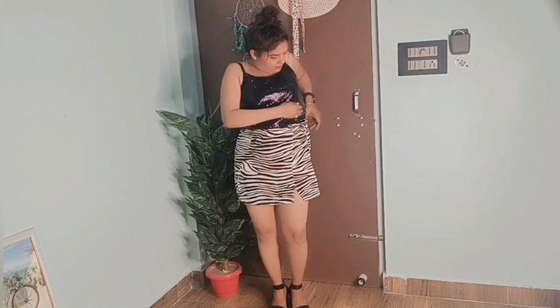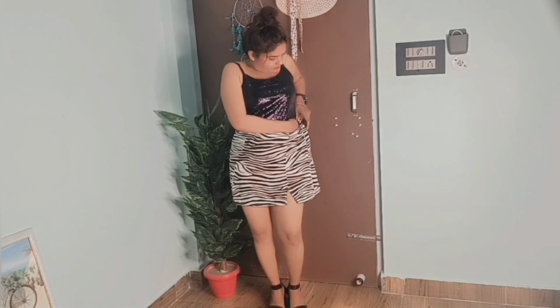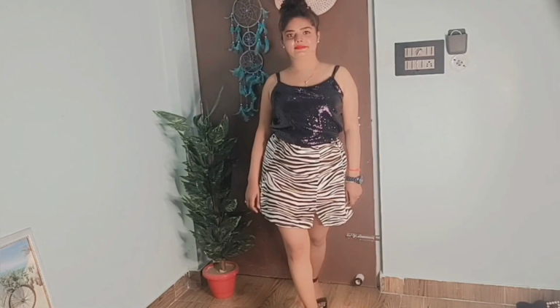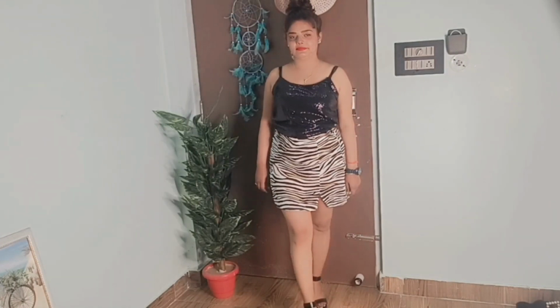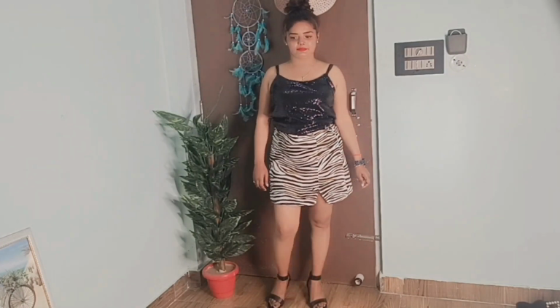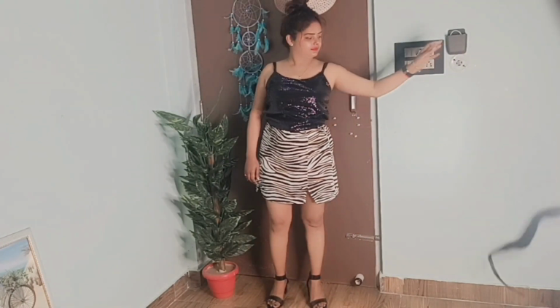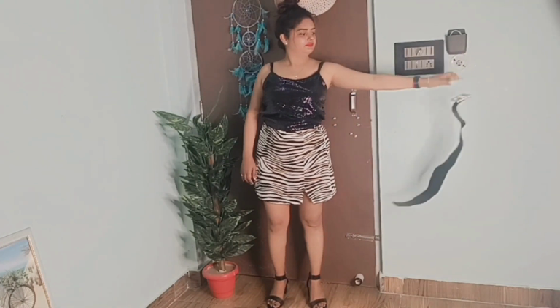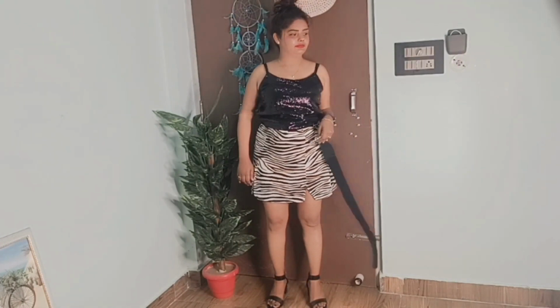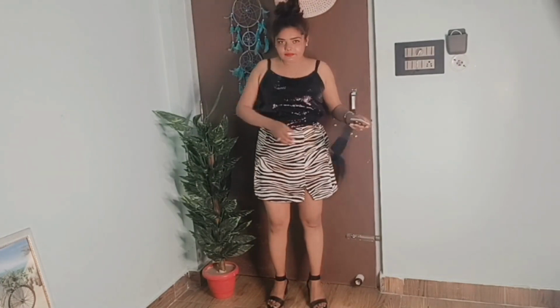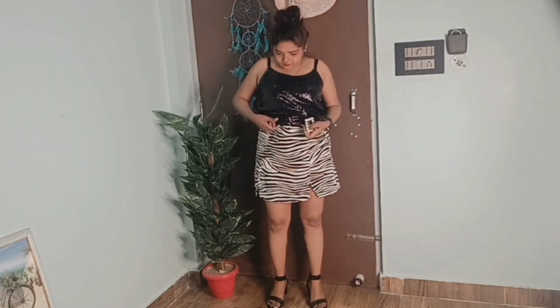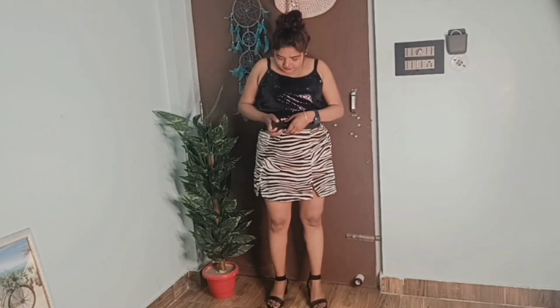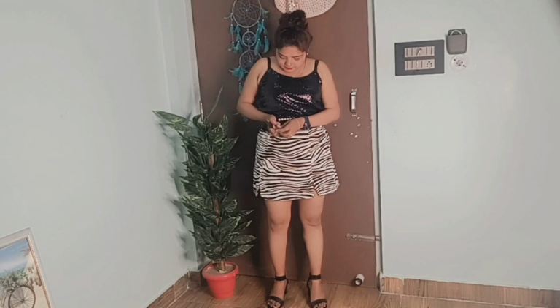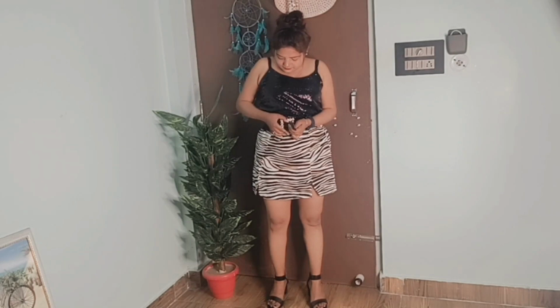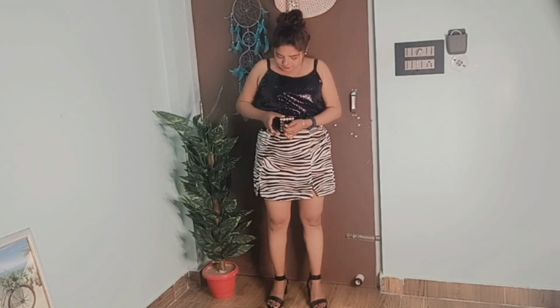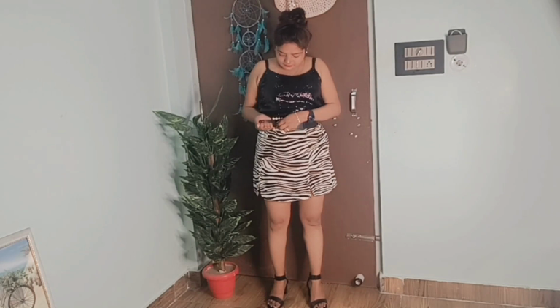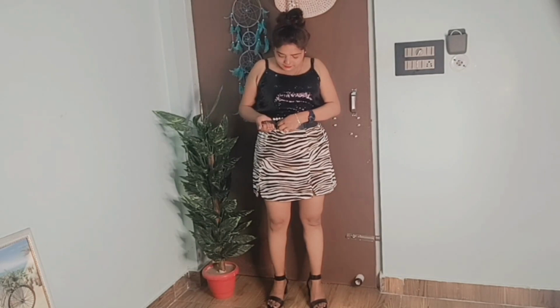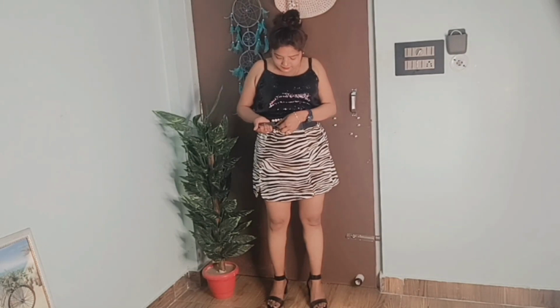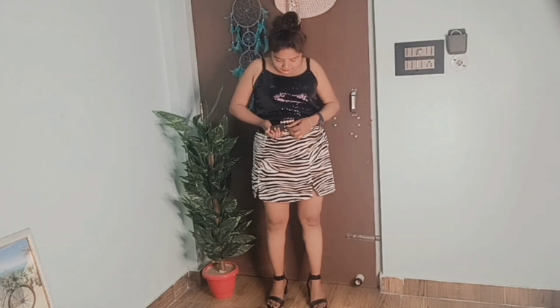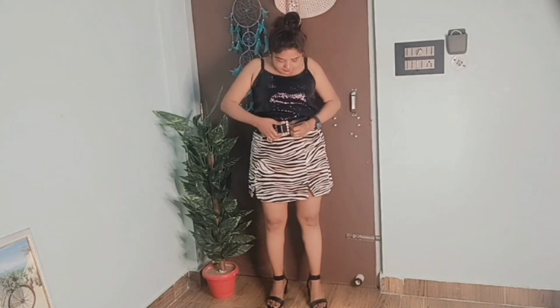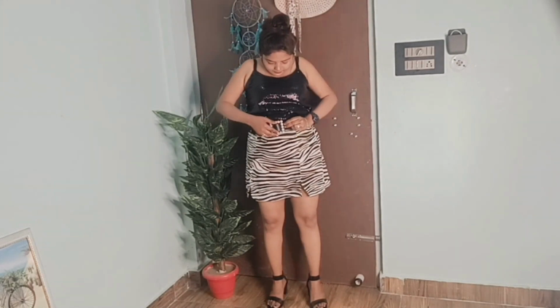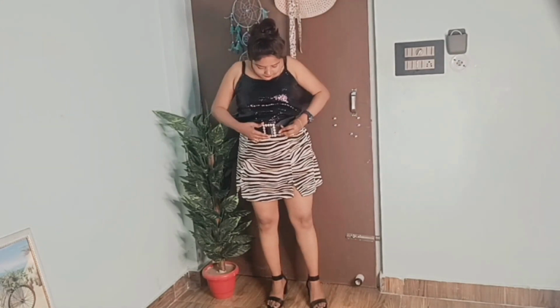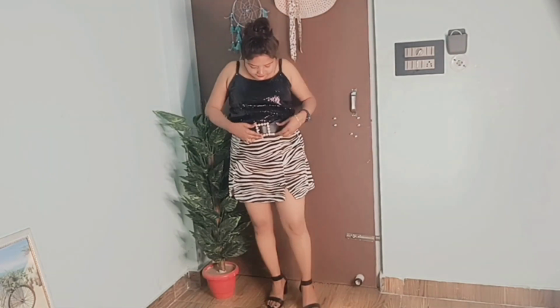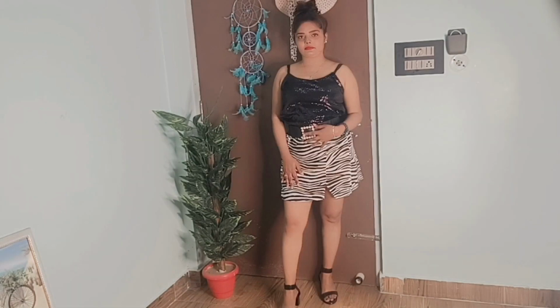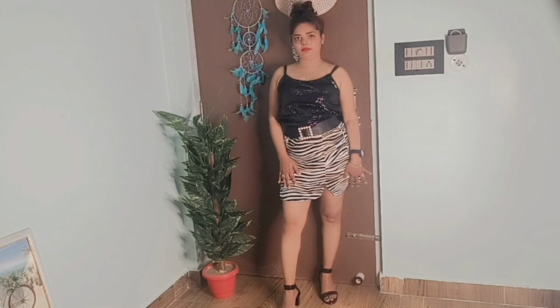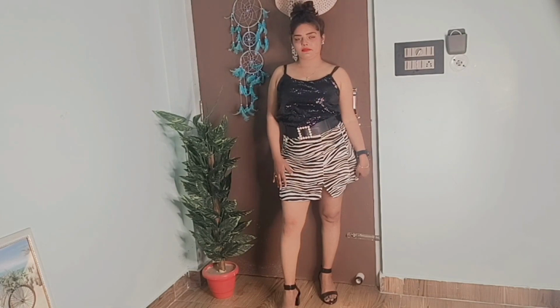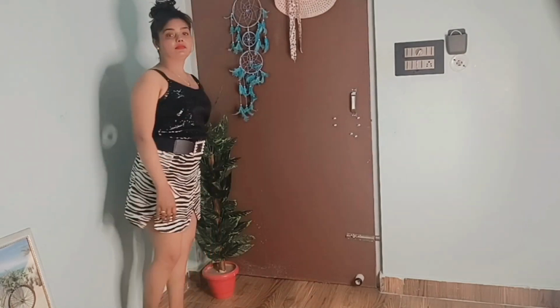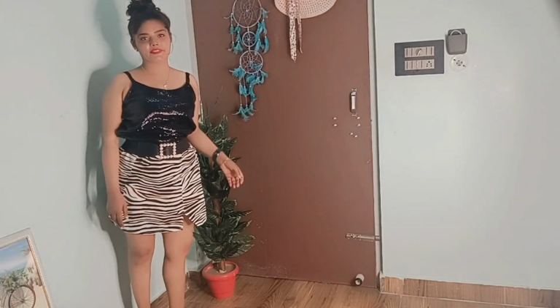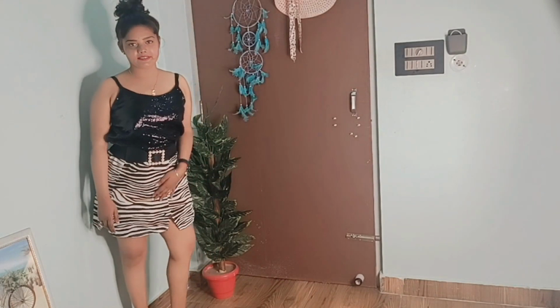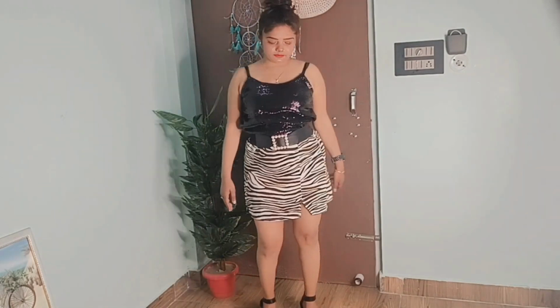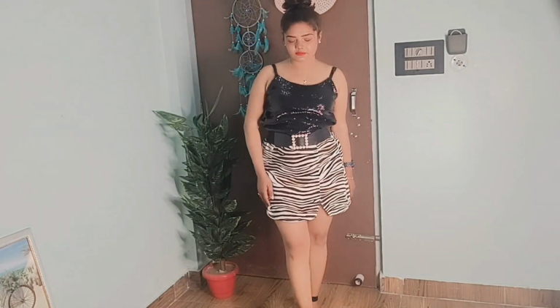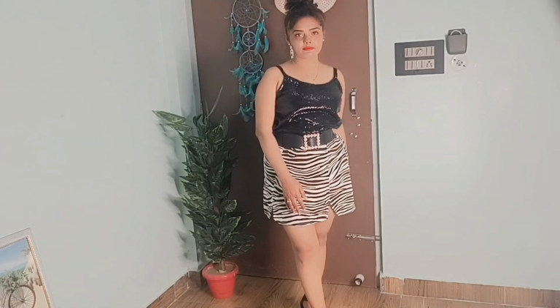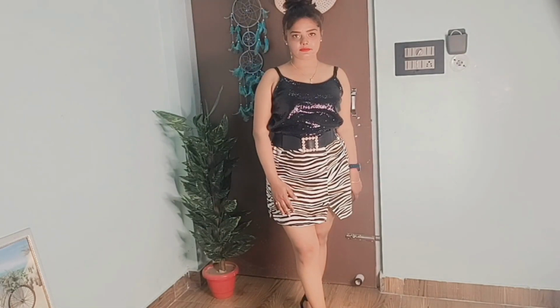I used a belt to tuck in this look. Overall the look was okay, but it didn't look very good — honestly I was looking a bit heavy in it. Please tell me how you feel about this look in the comments. This look is not so good.